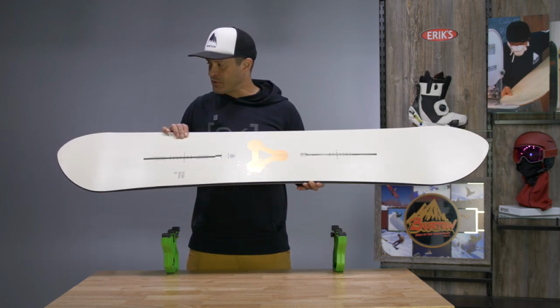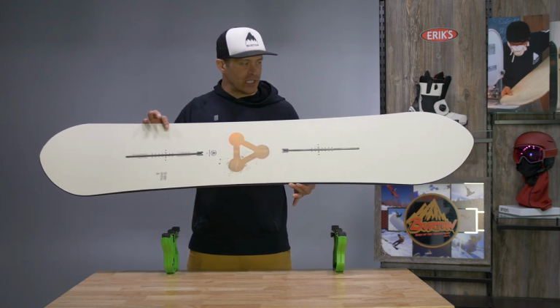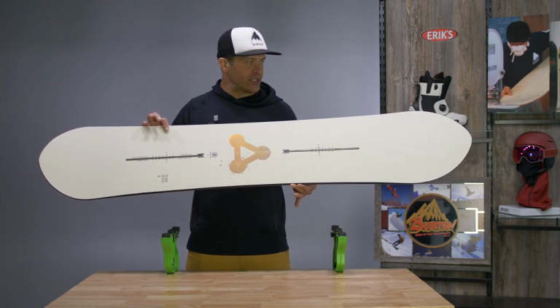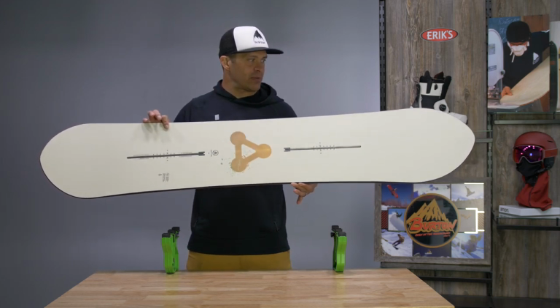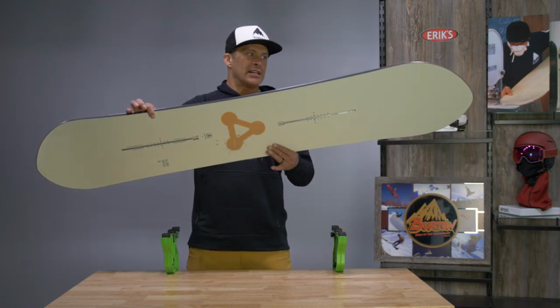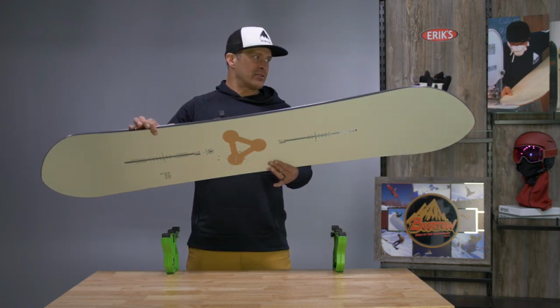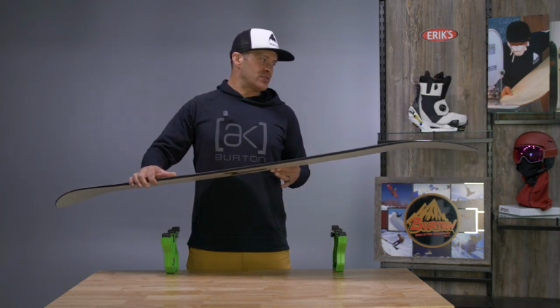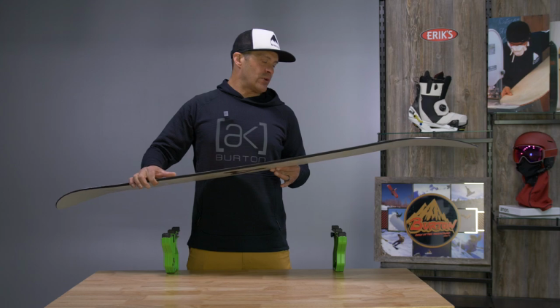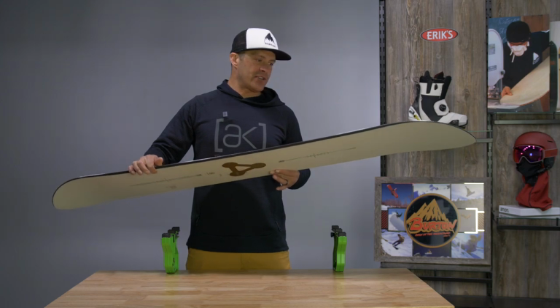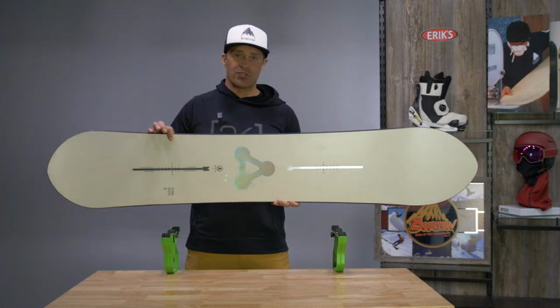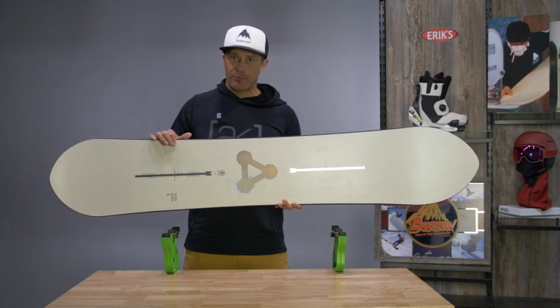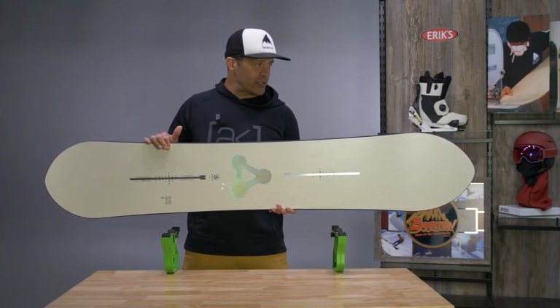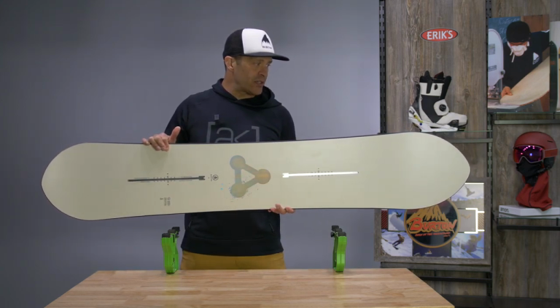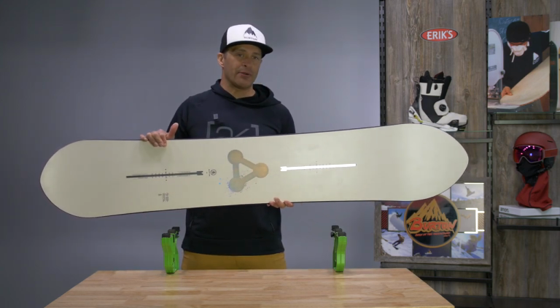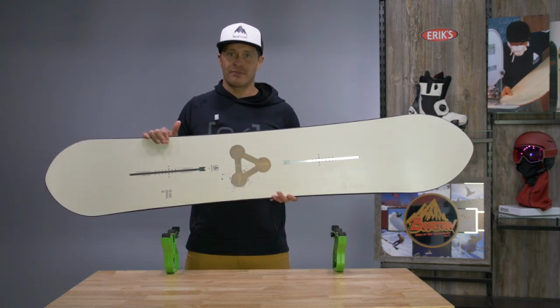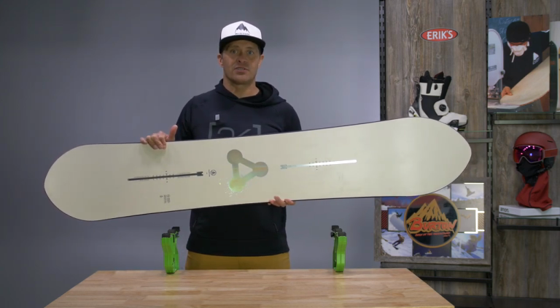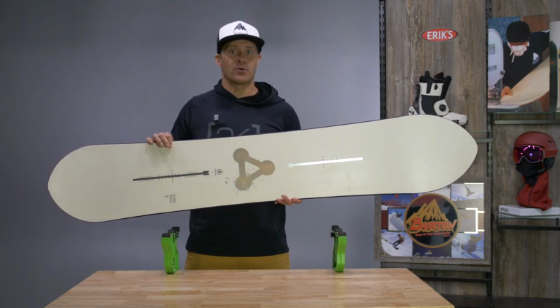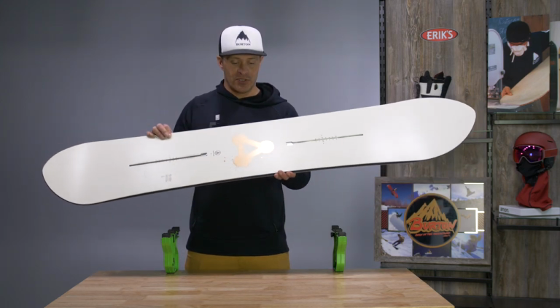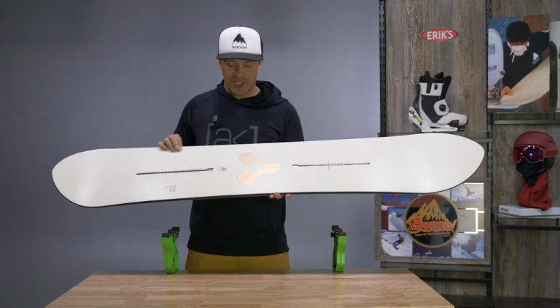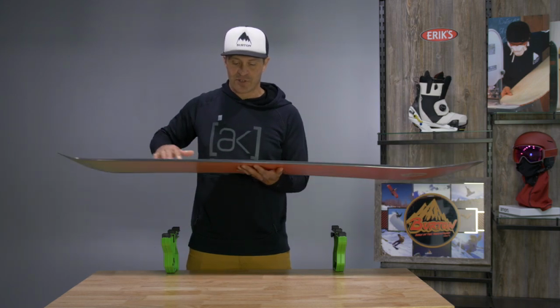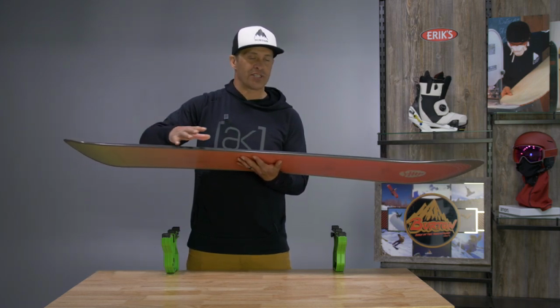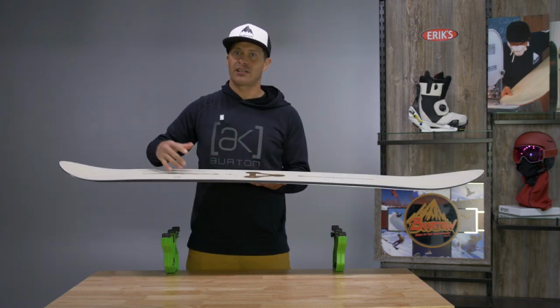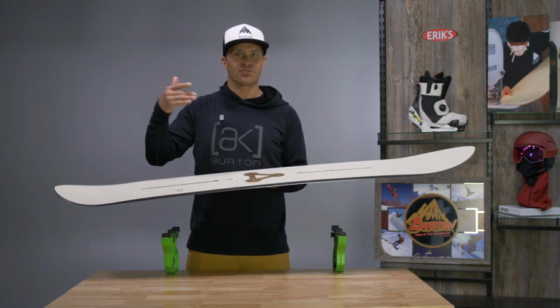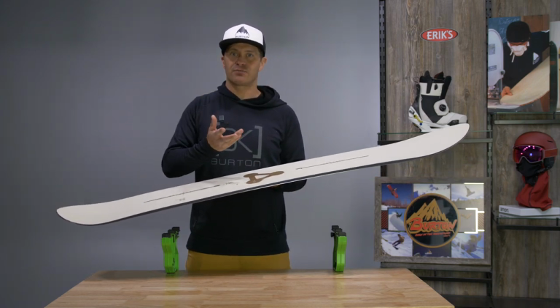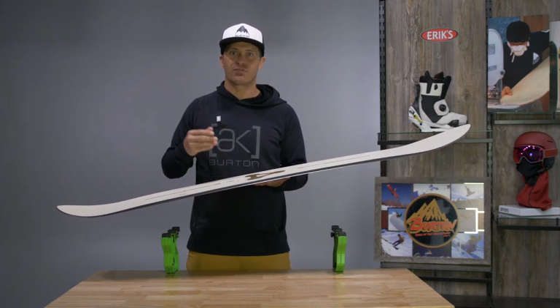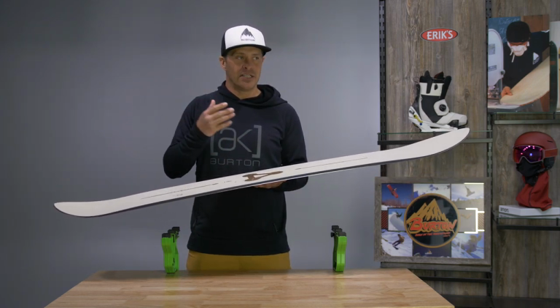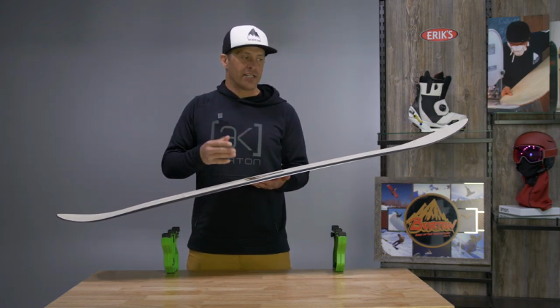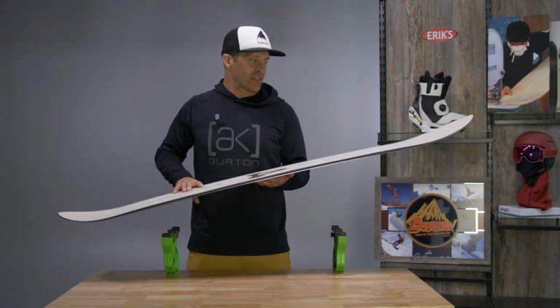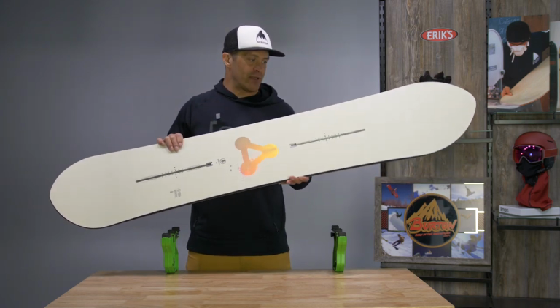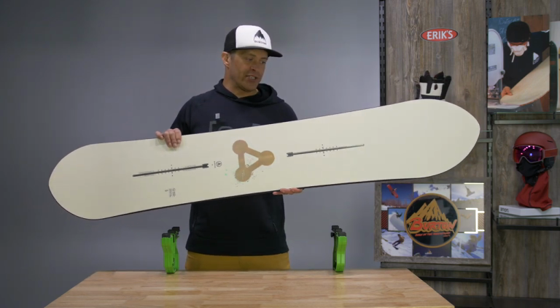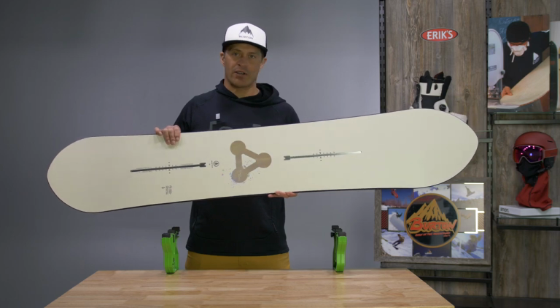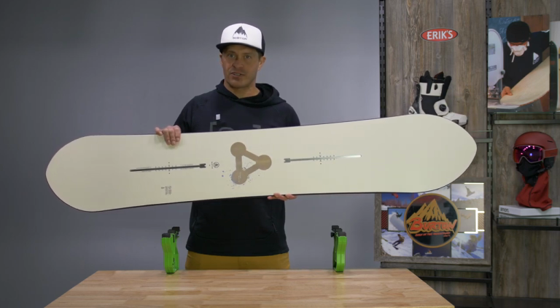Really cool, kind of pointy shape, similar to what we had in the Showstopper from a couple of years ago, but this is definitely a much different board. This board doesn't have a super deep sidecut, so it tracks really straight and doesn't make any quick, harsh turns.